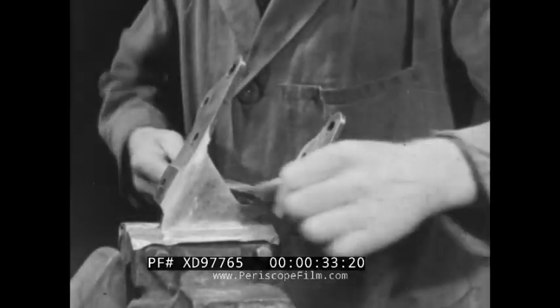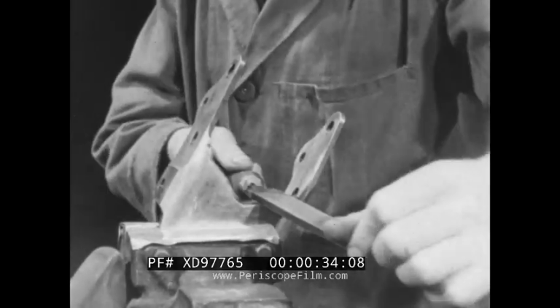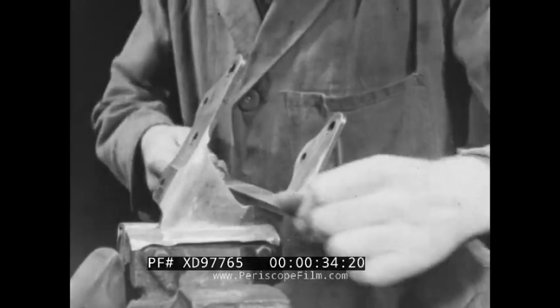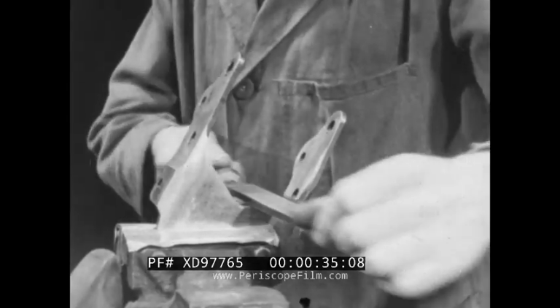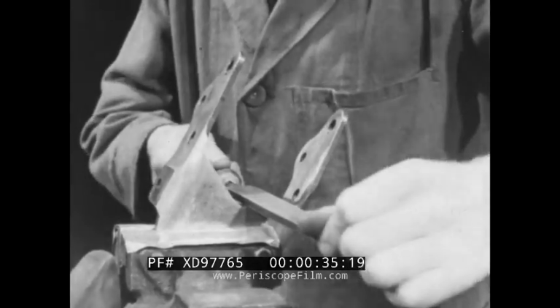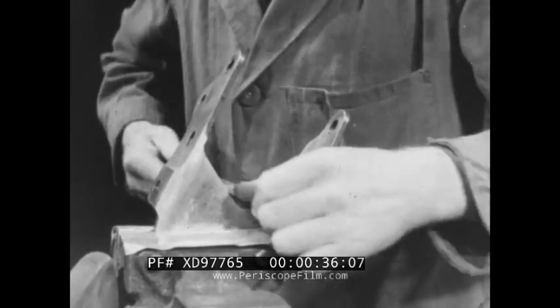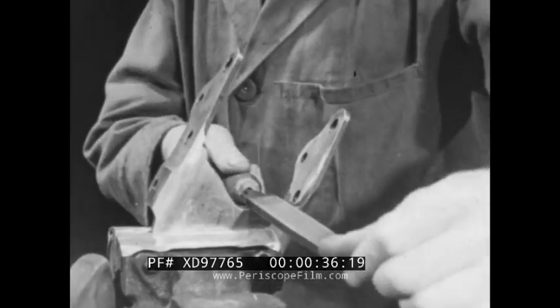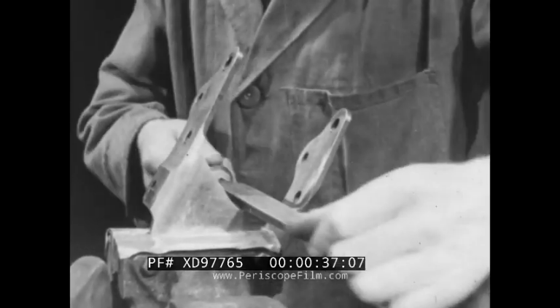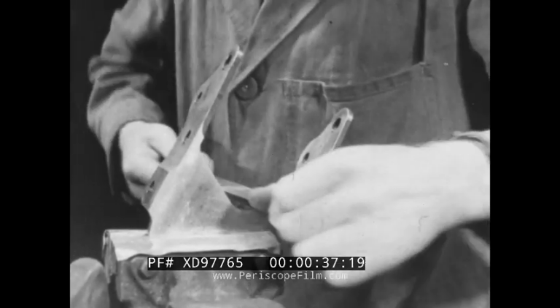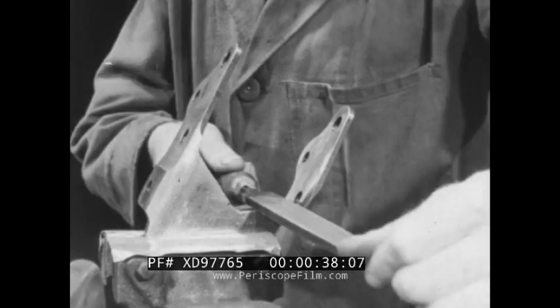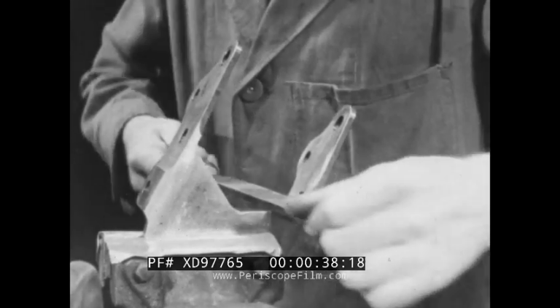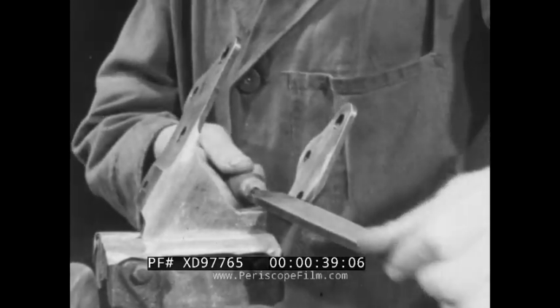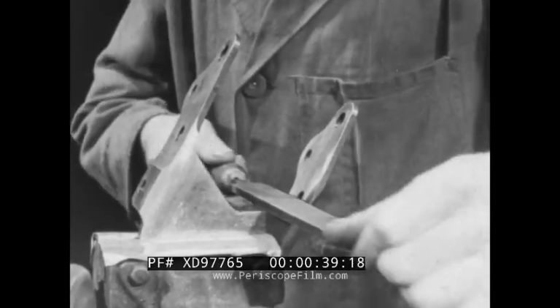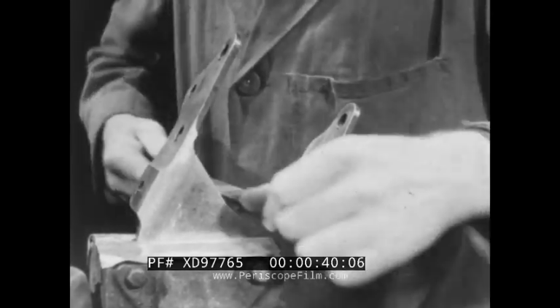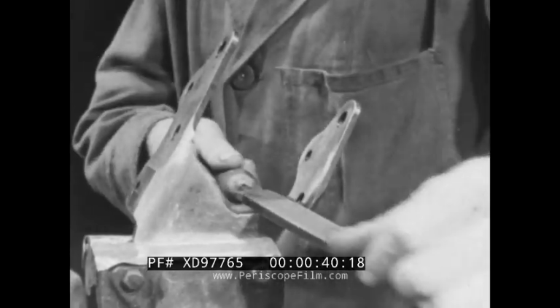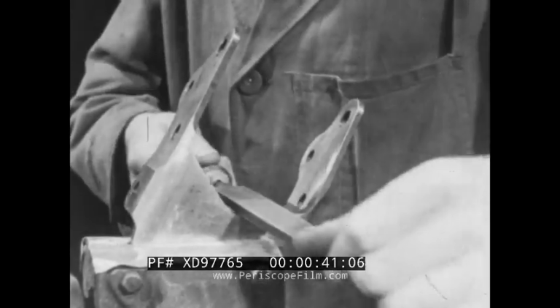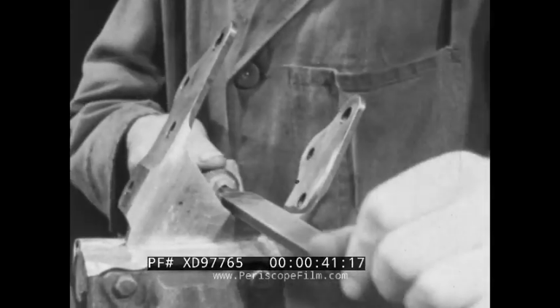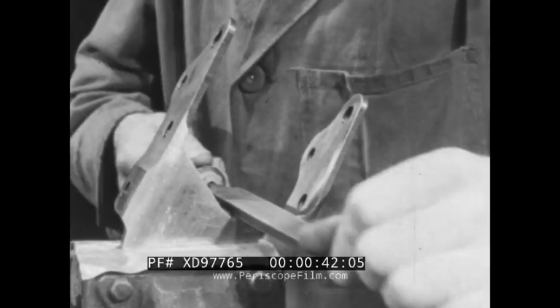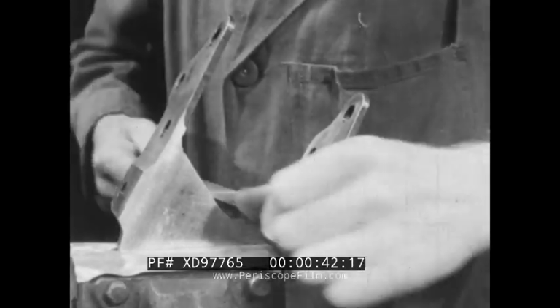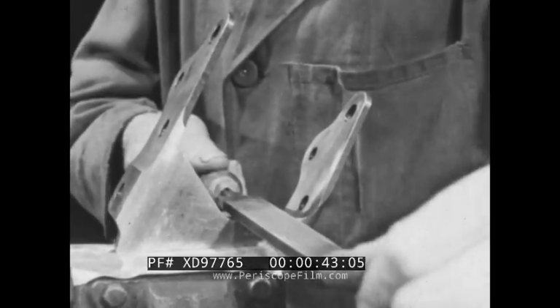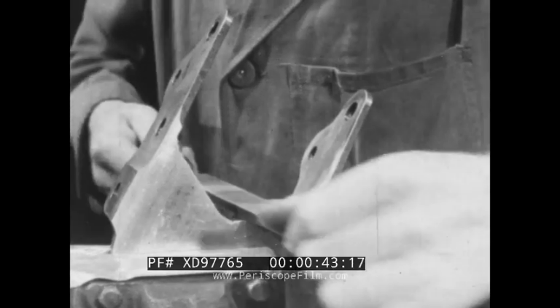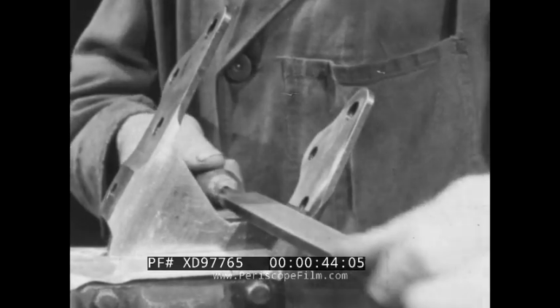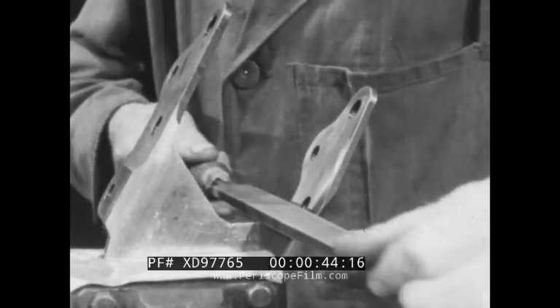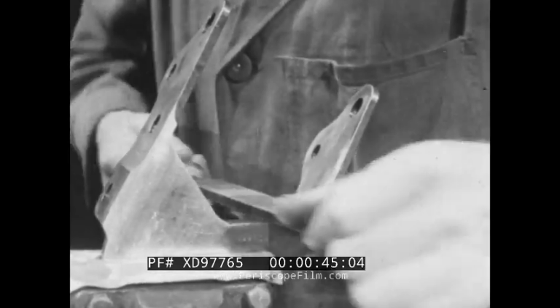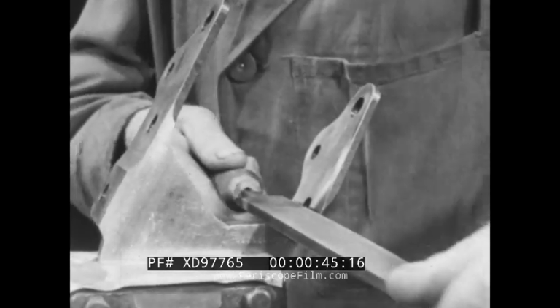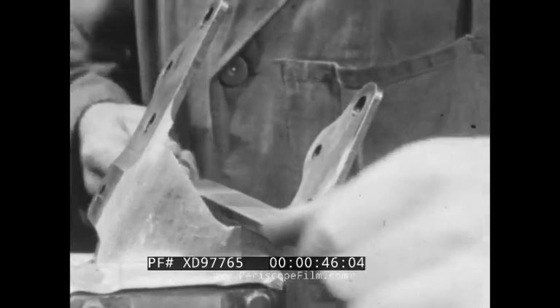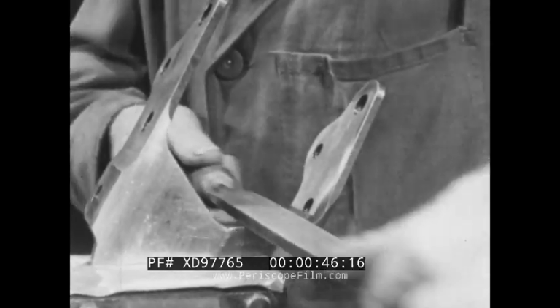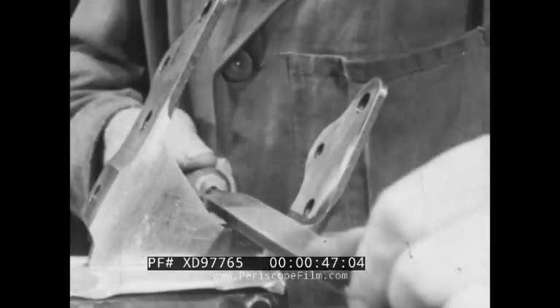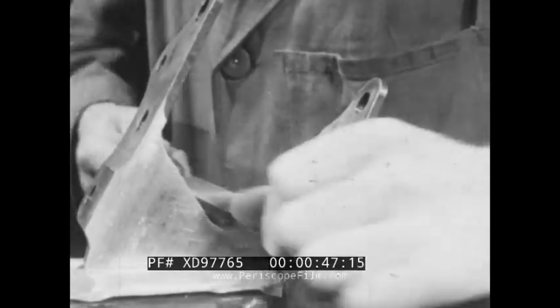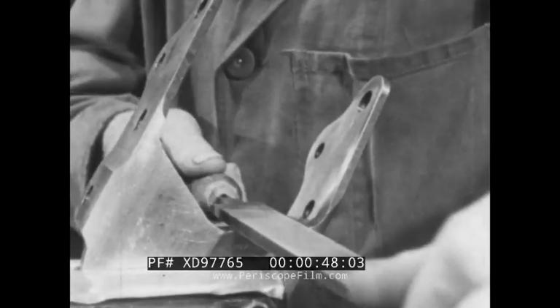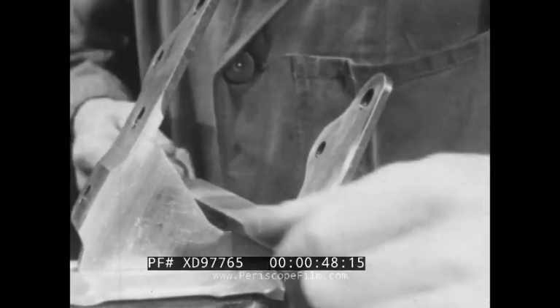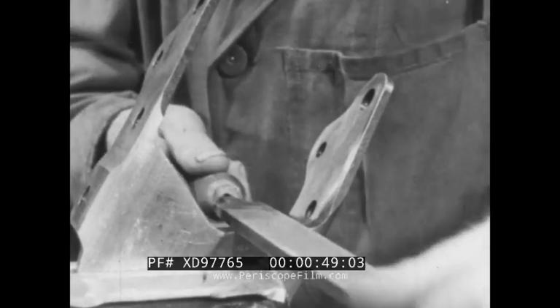Filing is a method of smoothing material or shaping it to exact dimensions. The file is used in all branches of engineering. It's as necessary in the finishing of heavy castings as in the precision work of the aircraft industry.